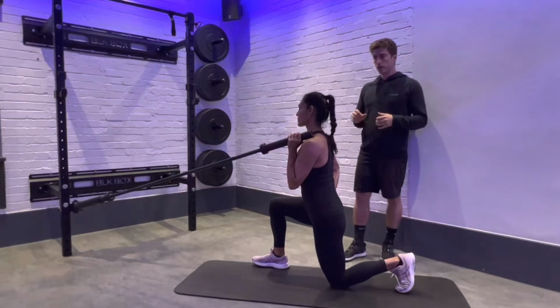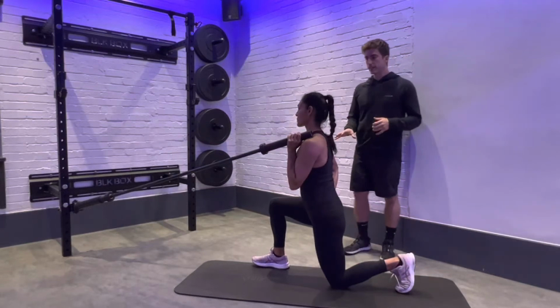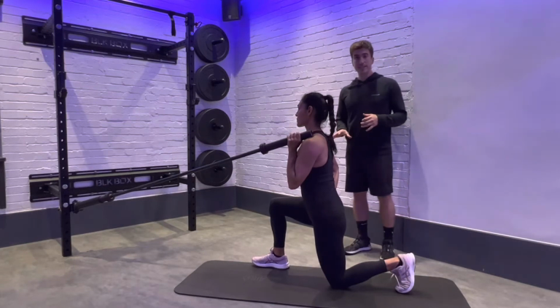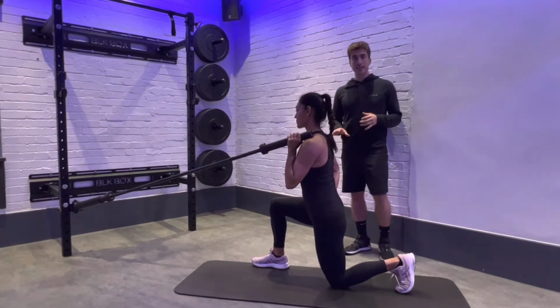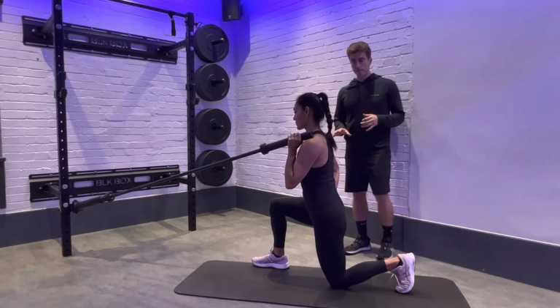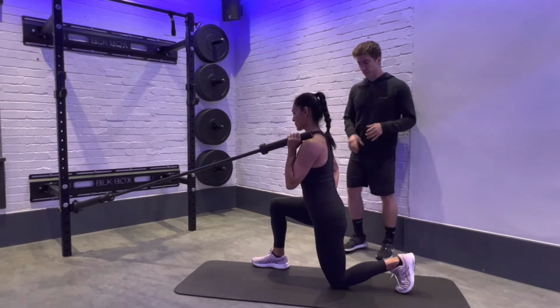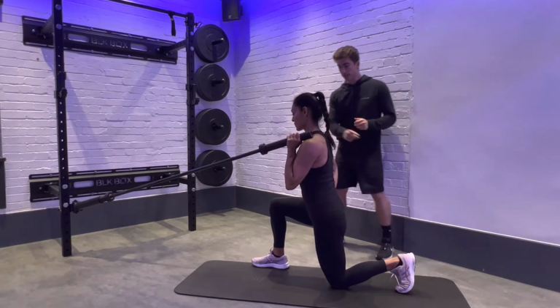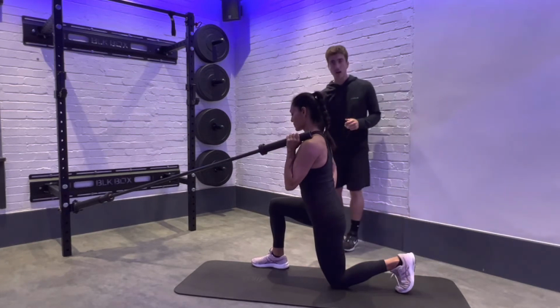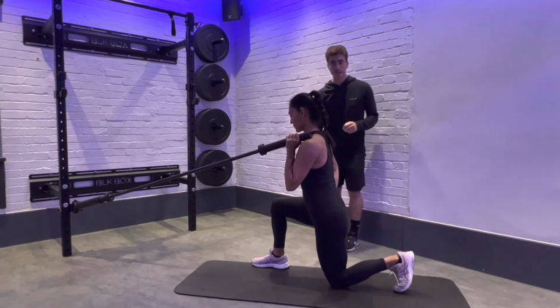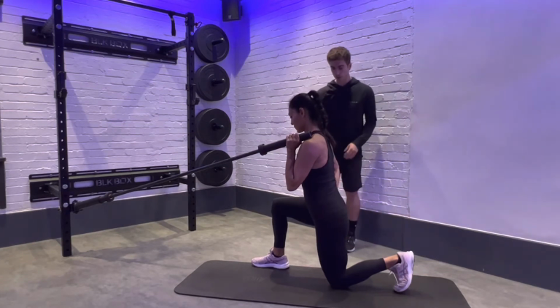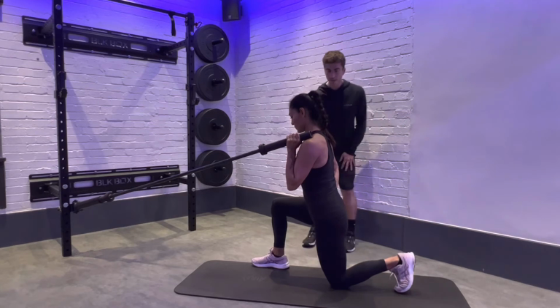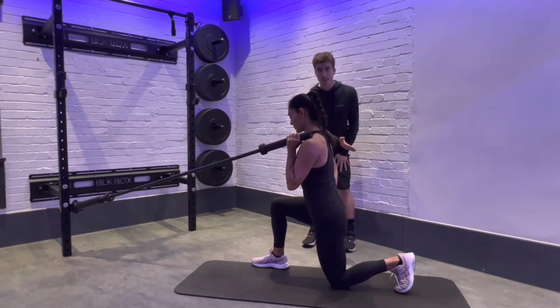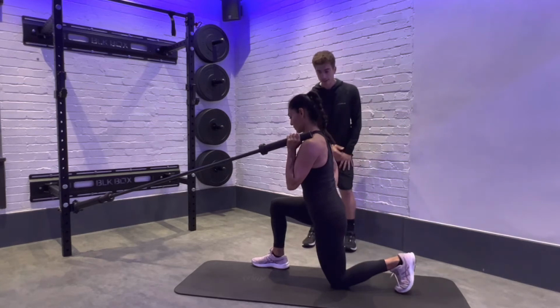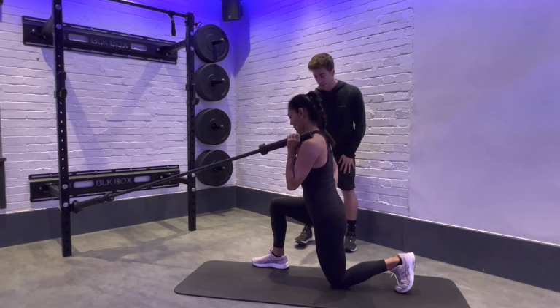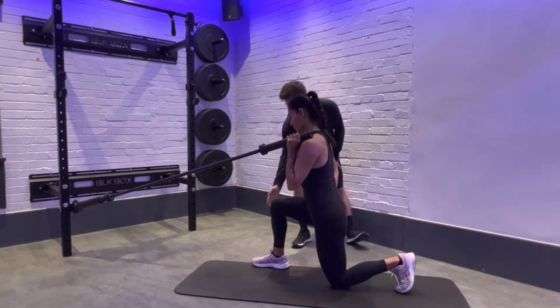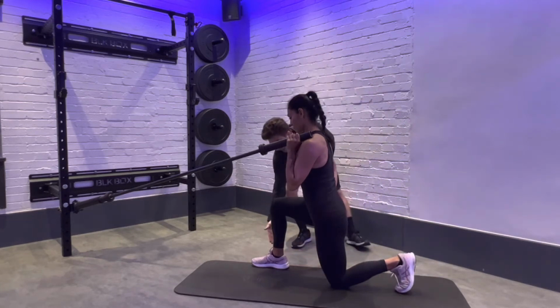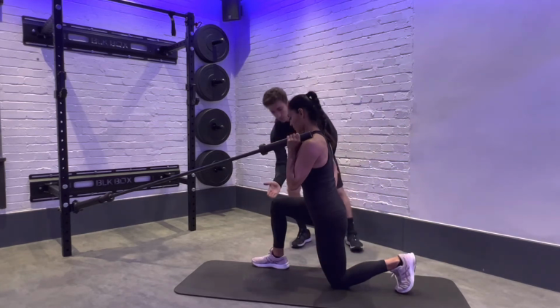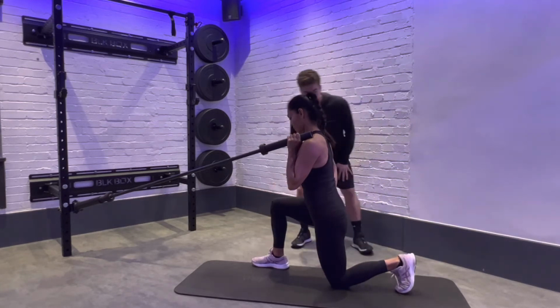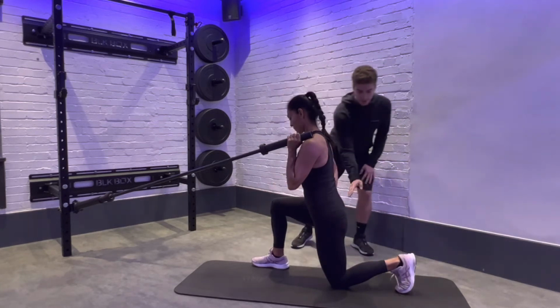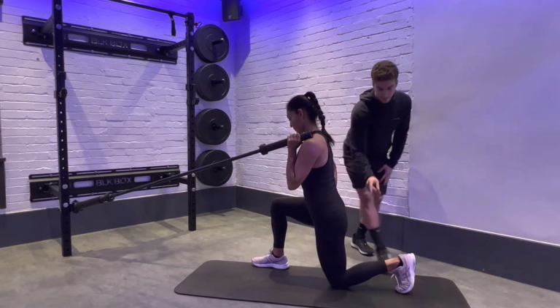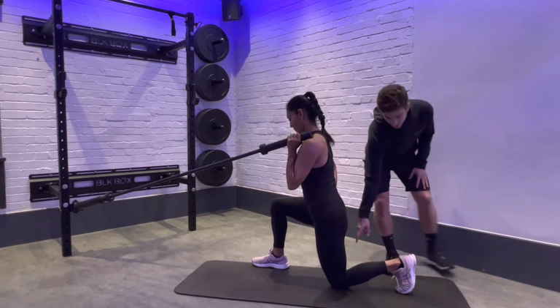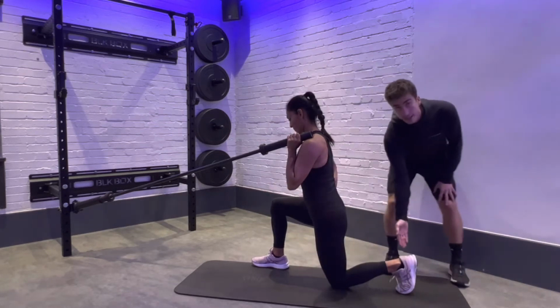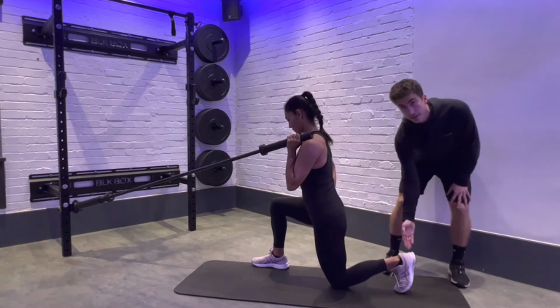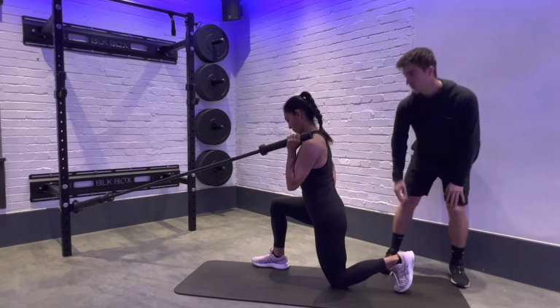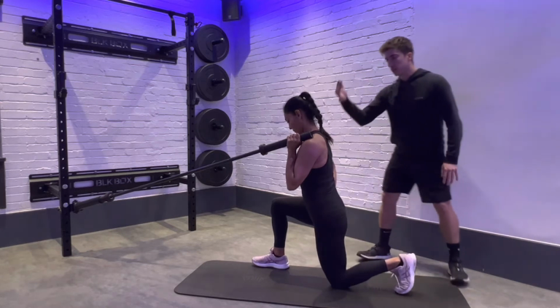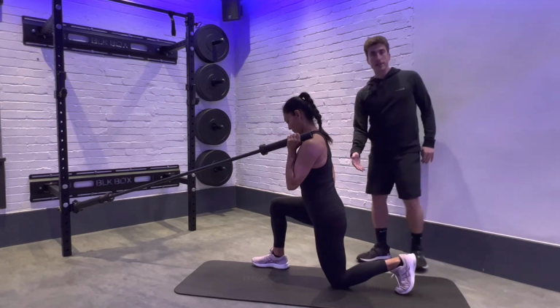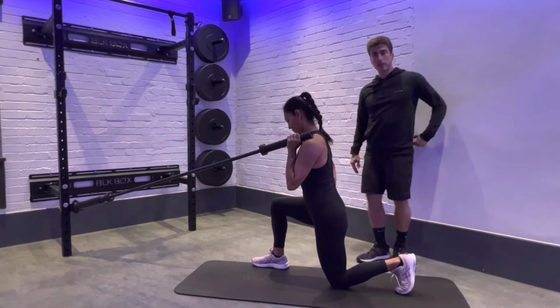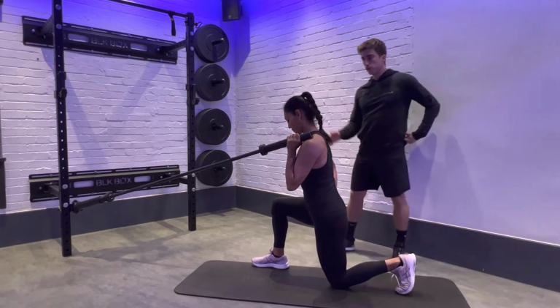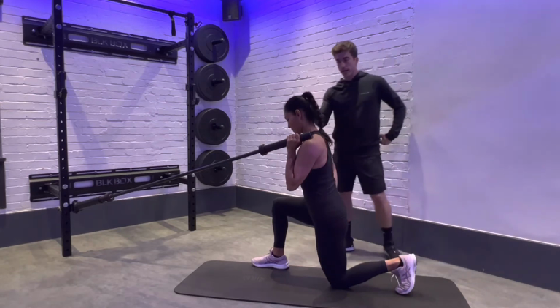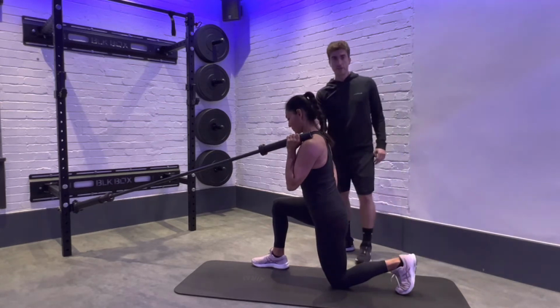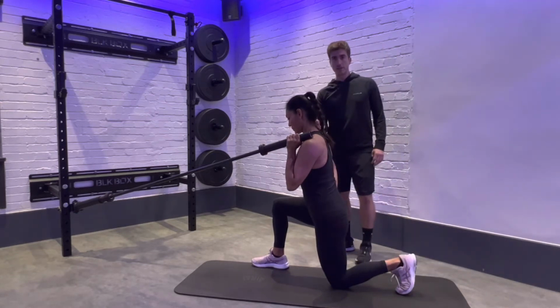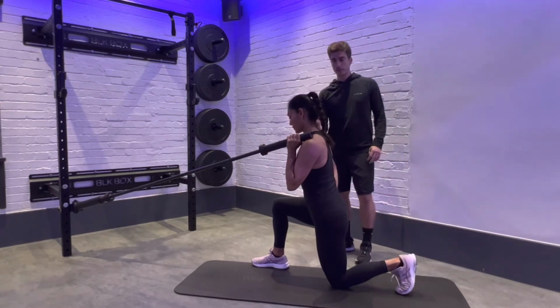This is our kneeling landmine press. We're going to be in this half kneeling position where everything is at 90 degrees from our ankle to knee, to hip, back down to knee to ankle. Spine is going to be in neutral and head remains in the right position.